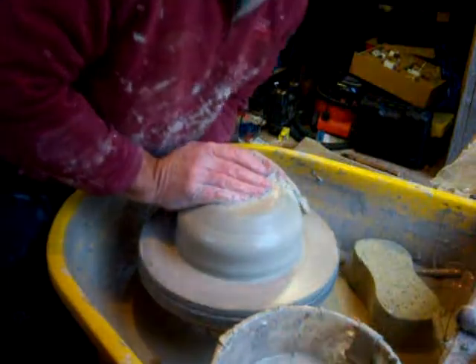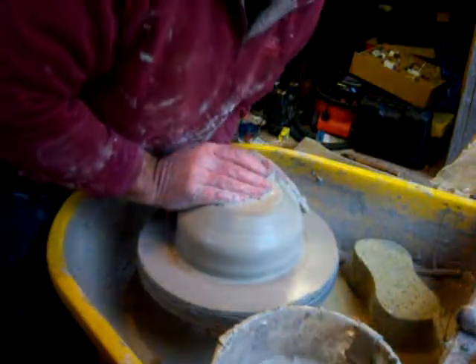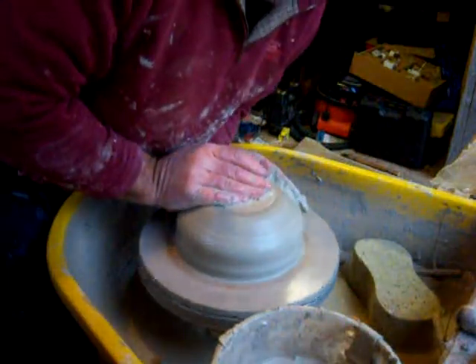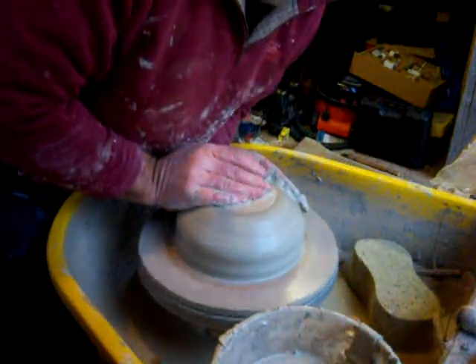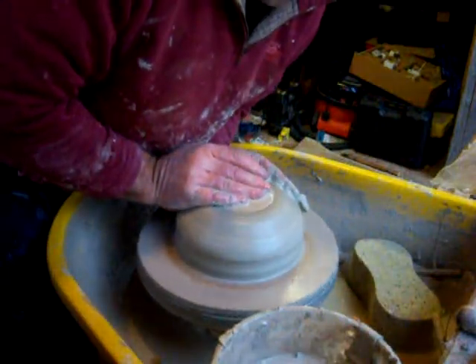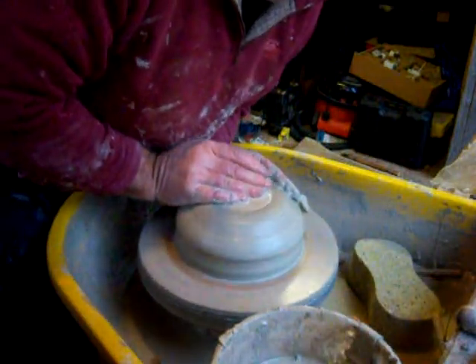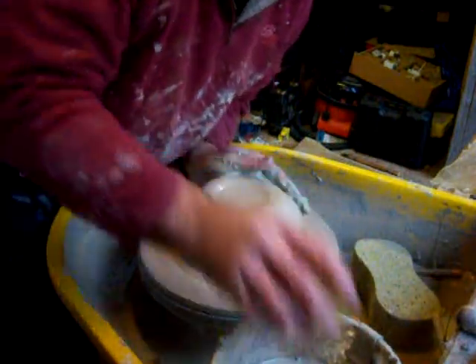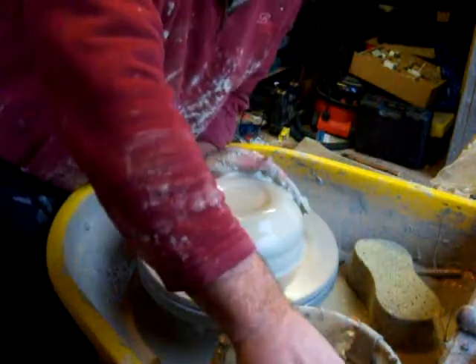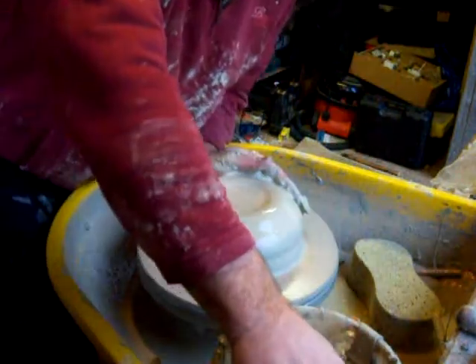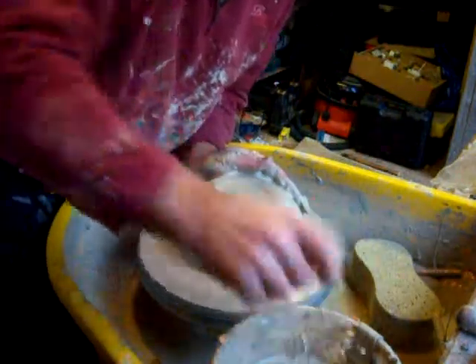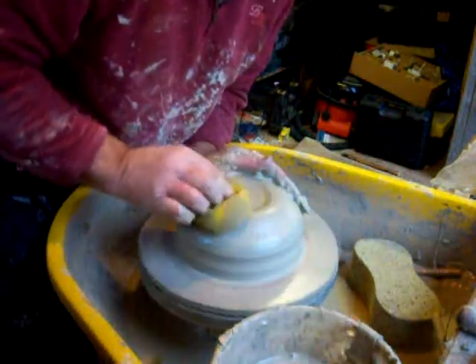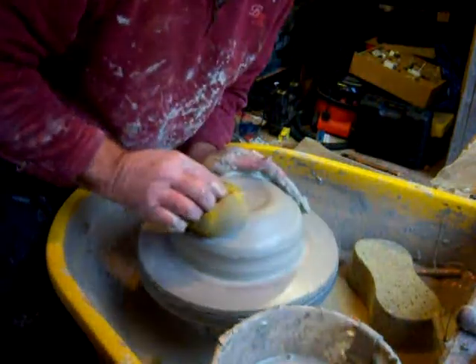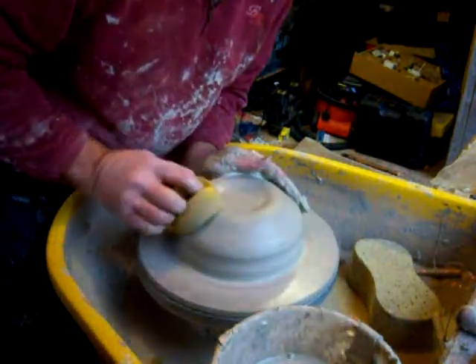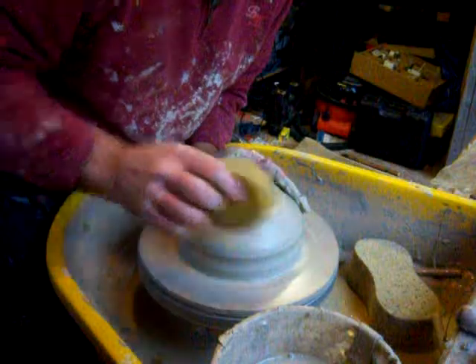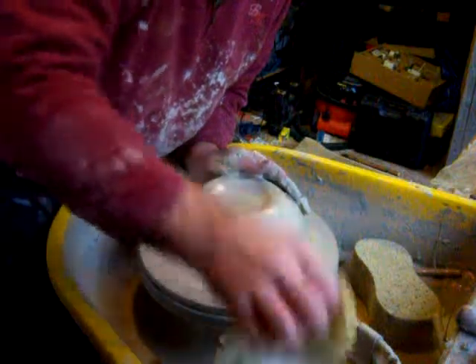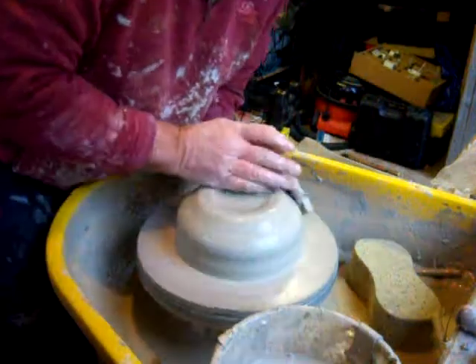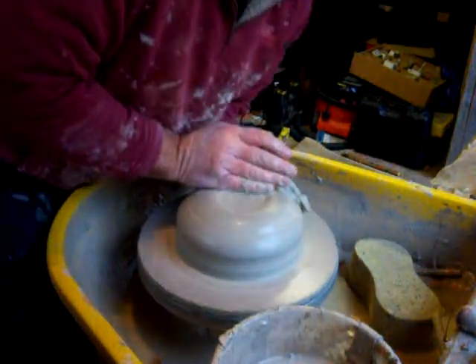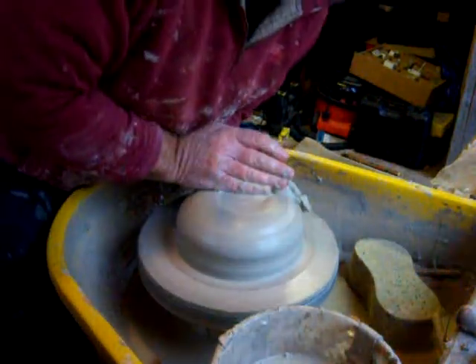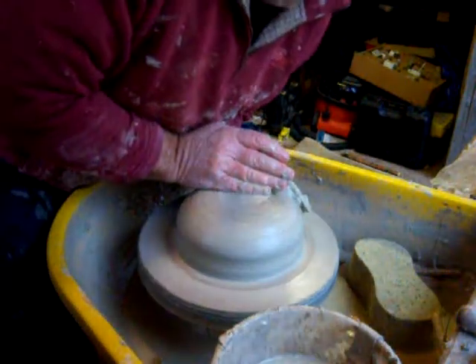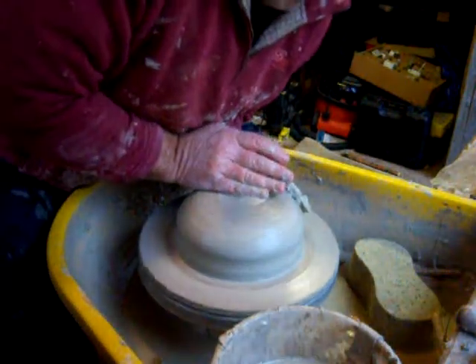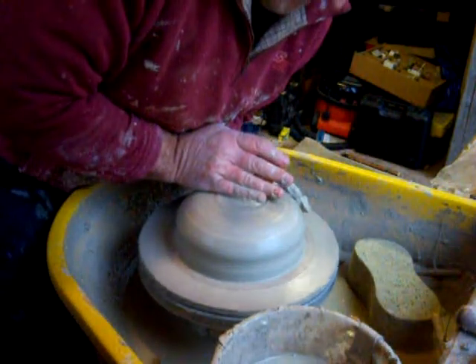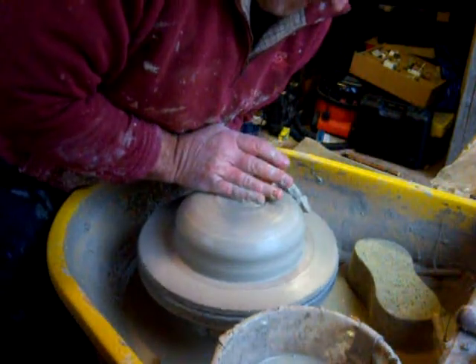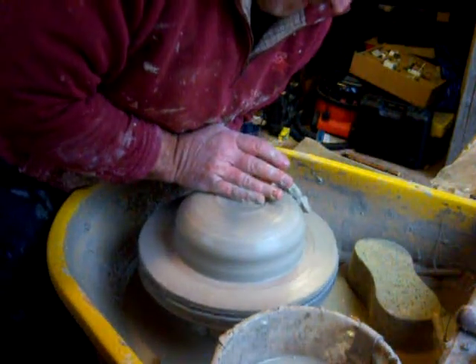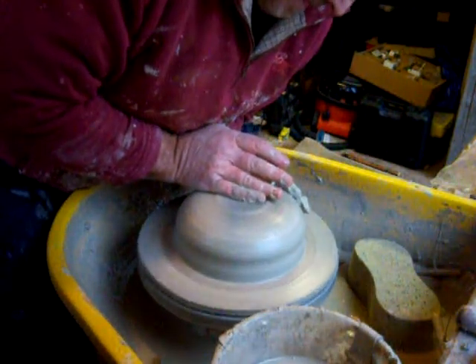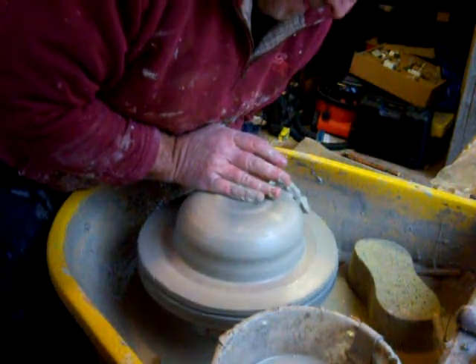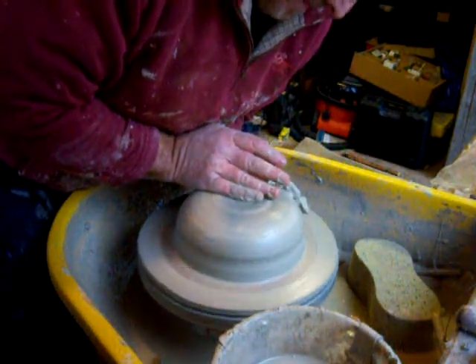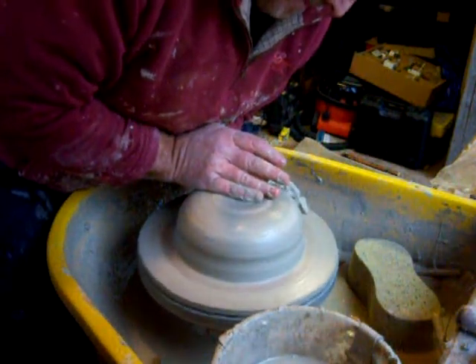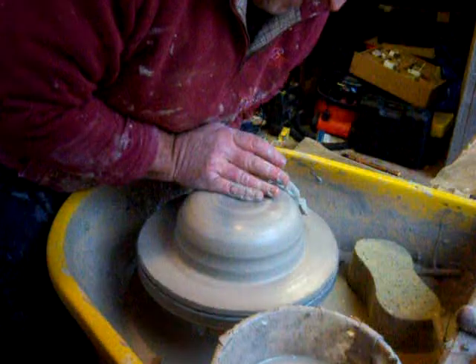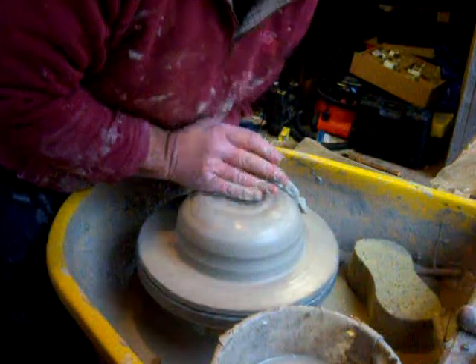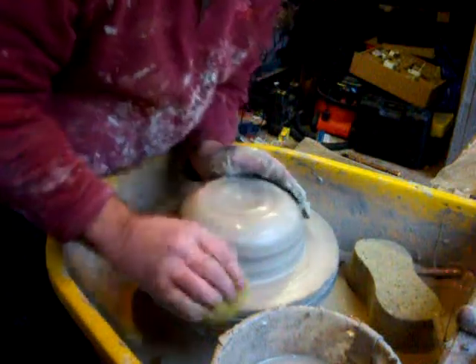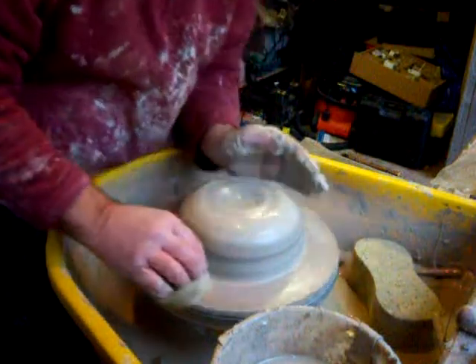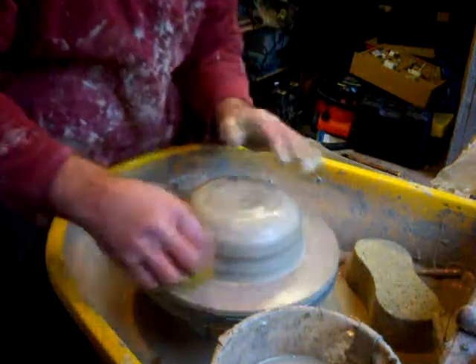I've actually thrown this on a bat this time. I should have thrown that jug on a bat the other day — I was lazy.